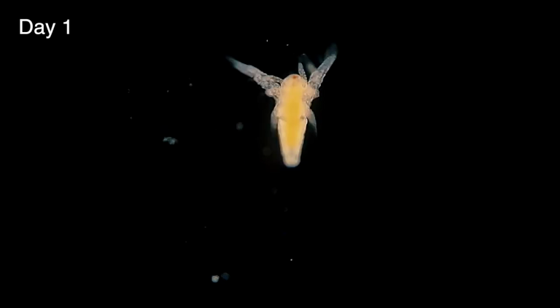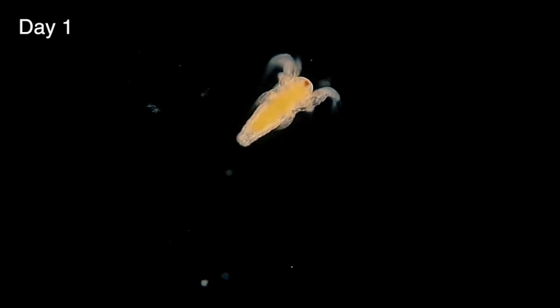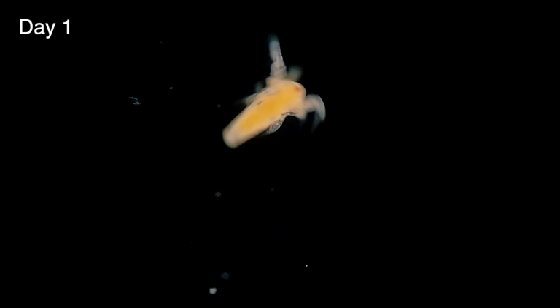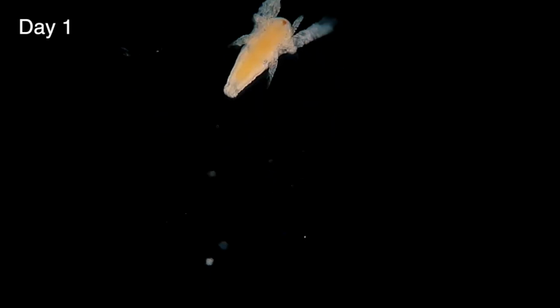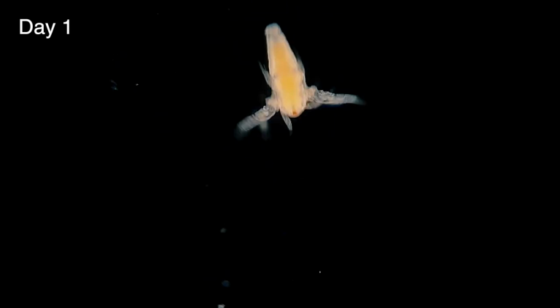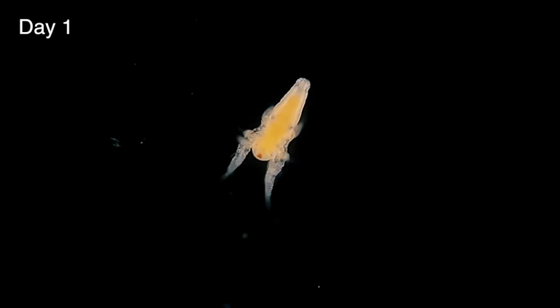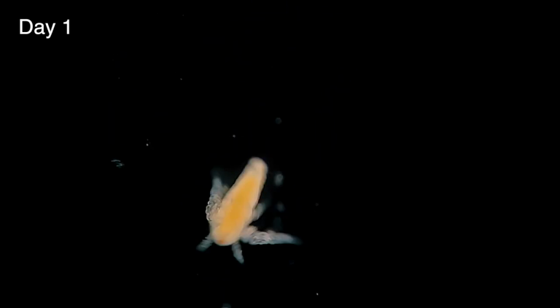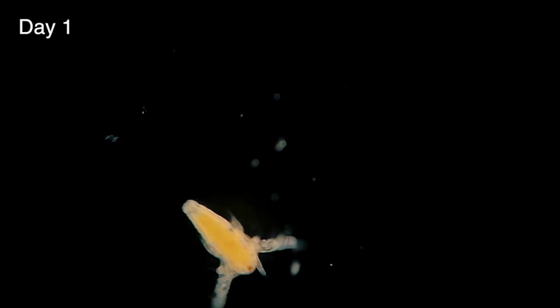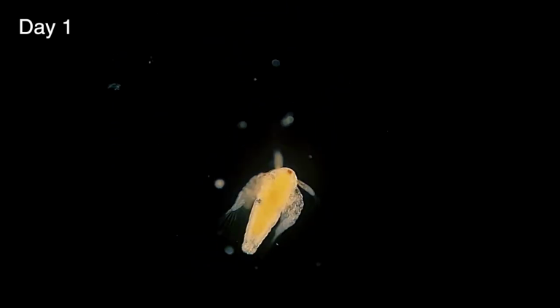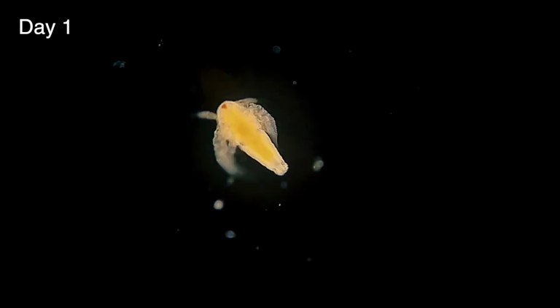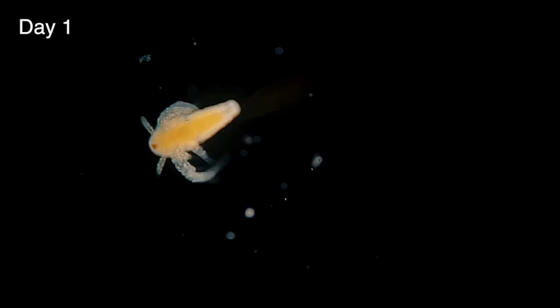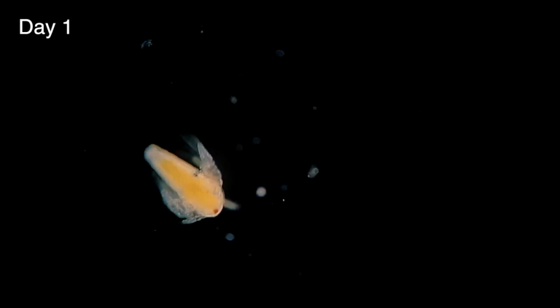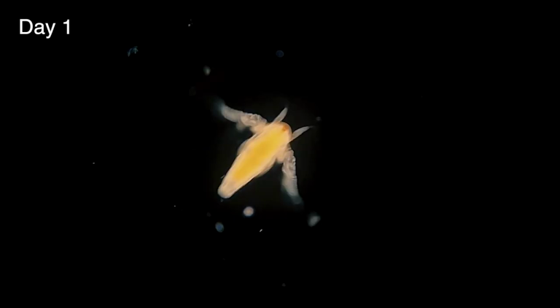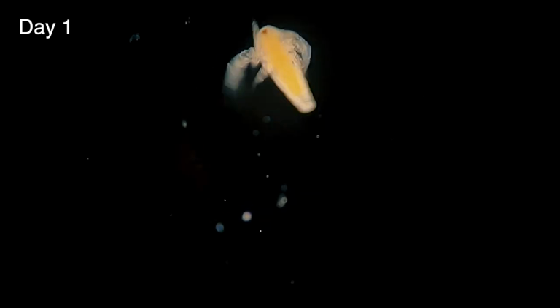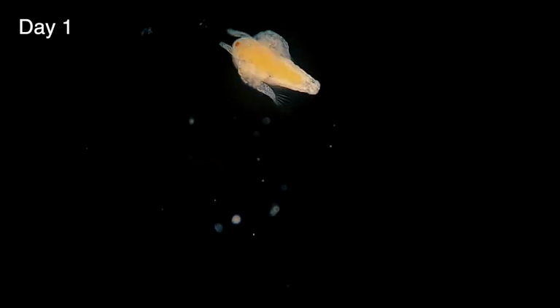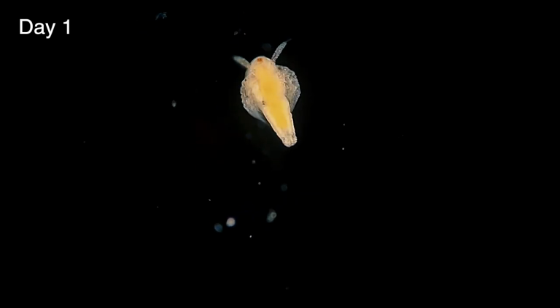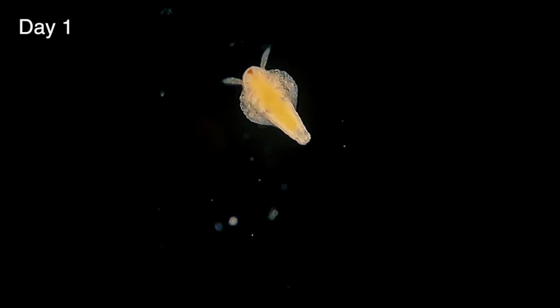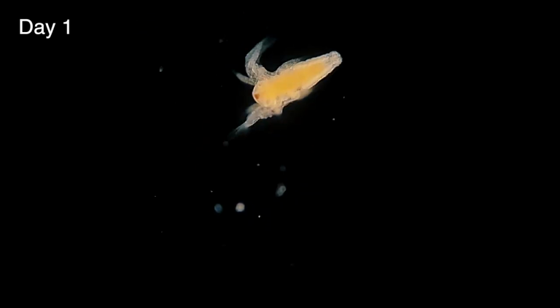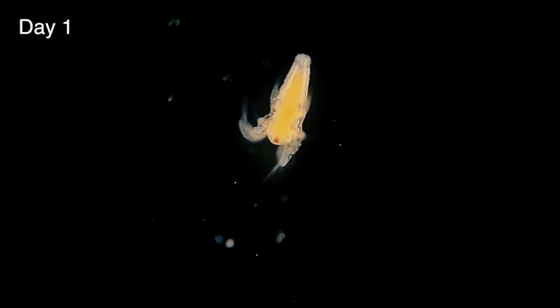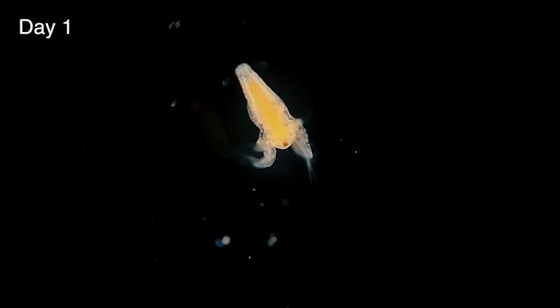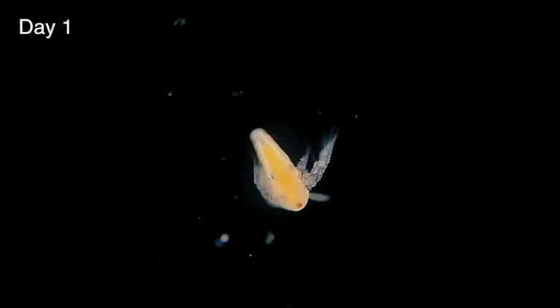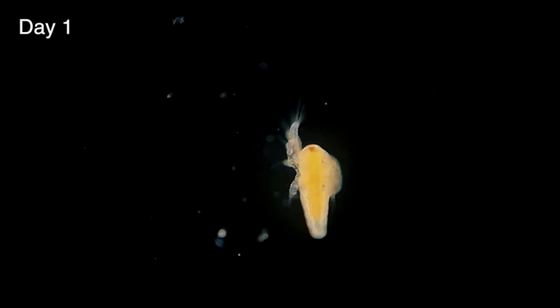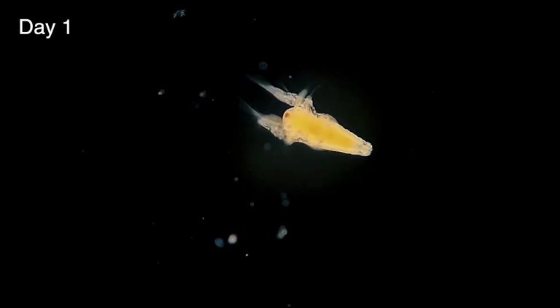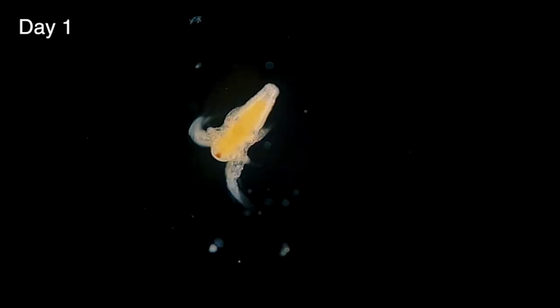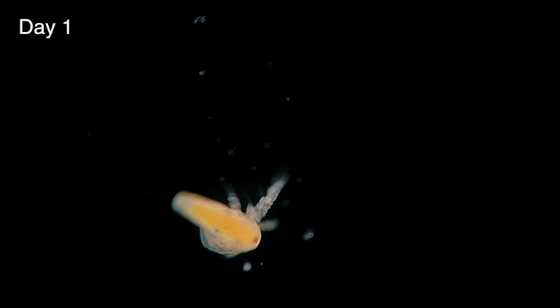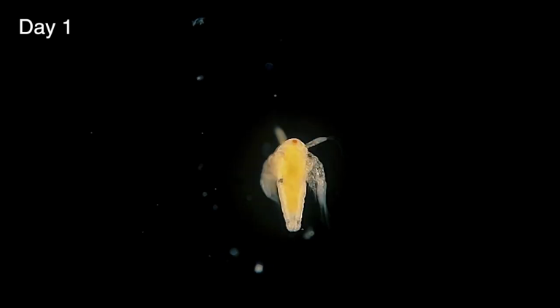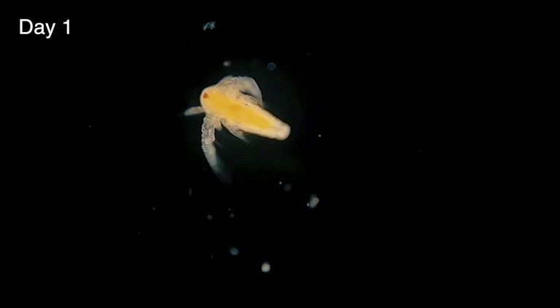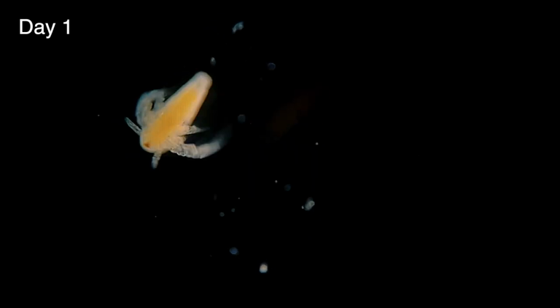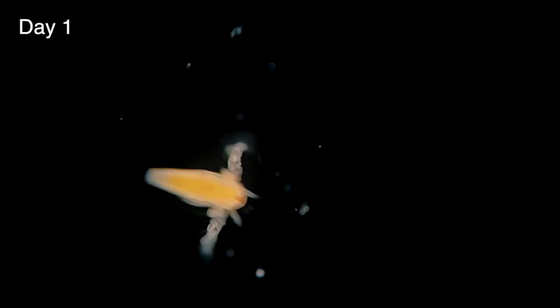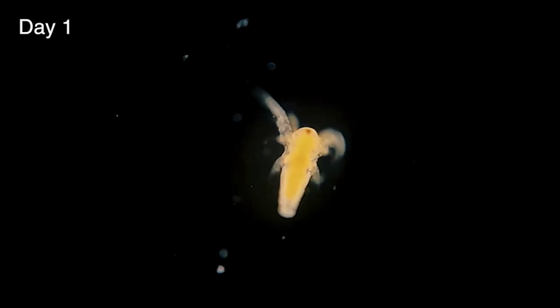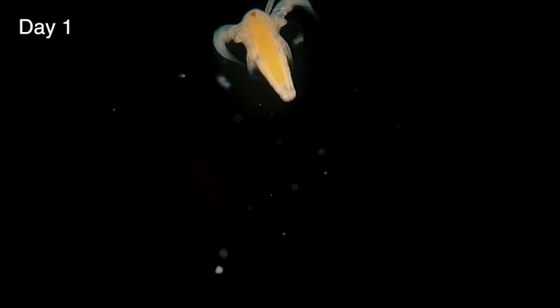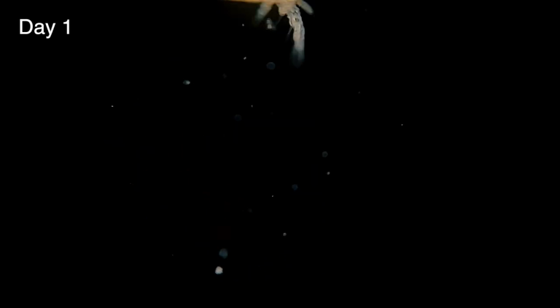Their bodies are orange in color because they're born with a protein and fat-rich yolk-like substance in their gut which sustains them for their first few days of life. This yolk is necessary as their digestive tract isn't fully formed yet, so they're unable to eat and digest food from their environment.